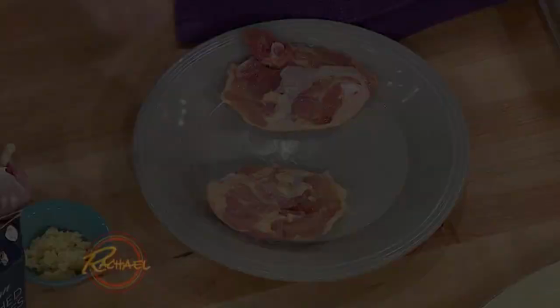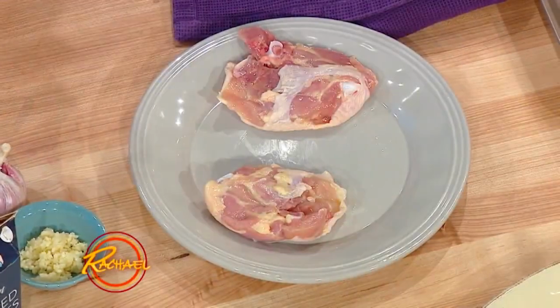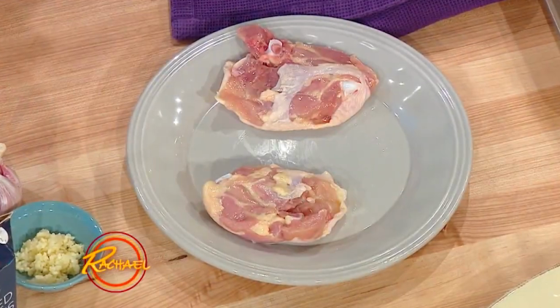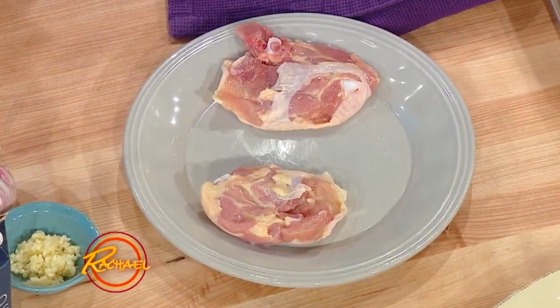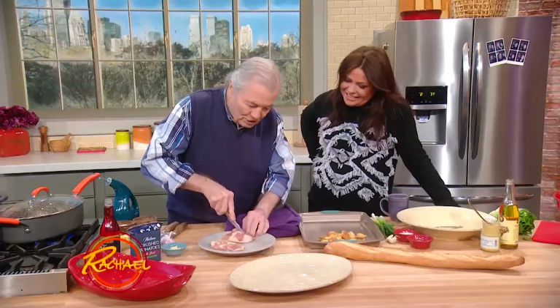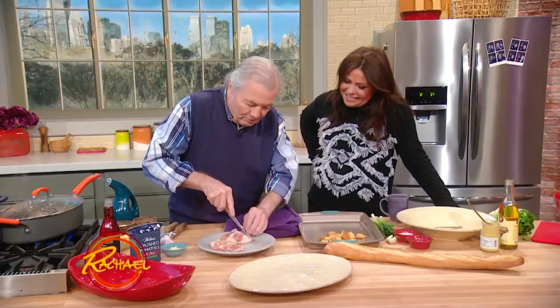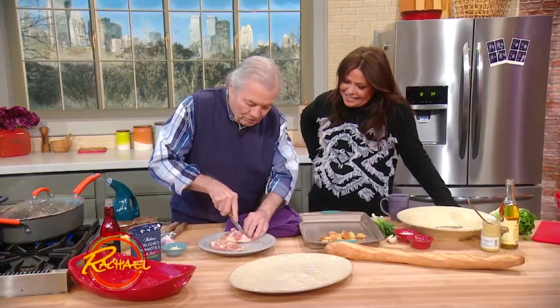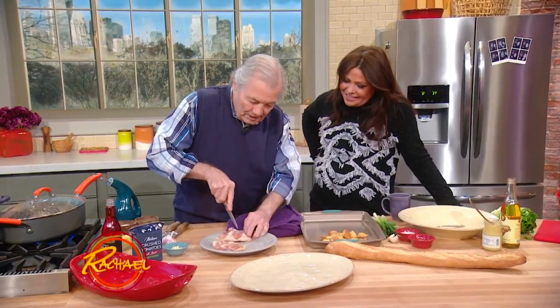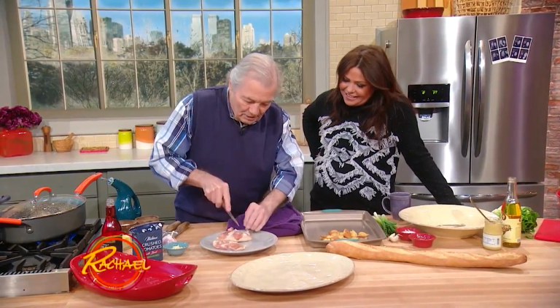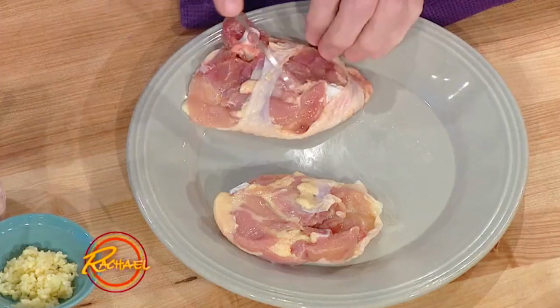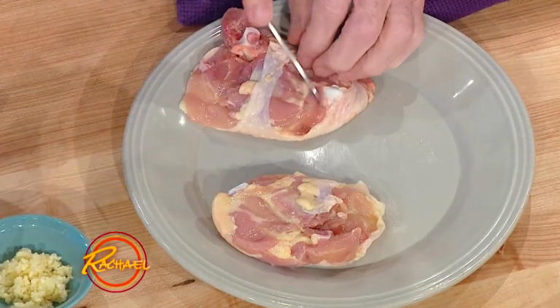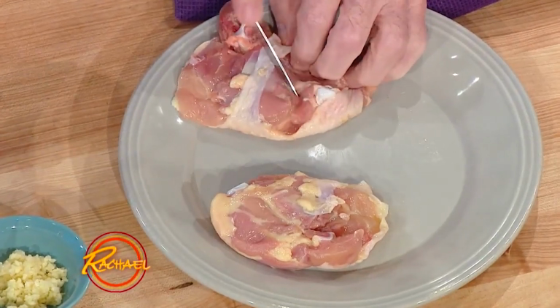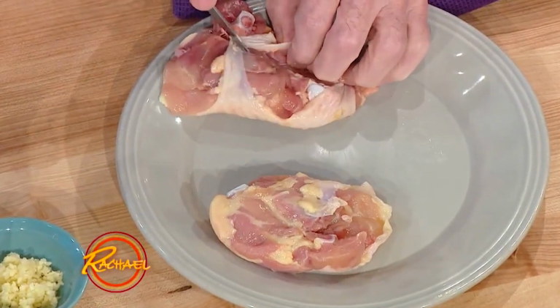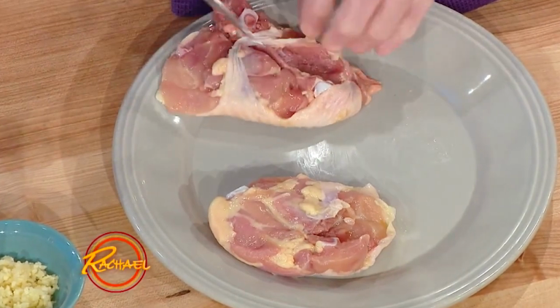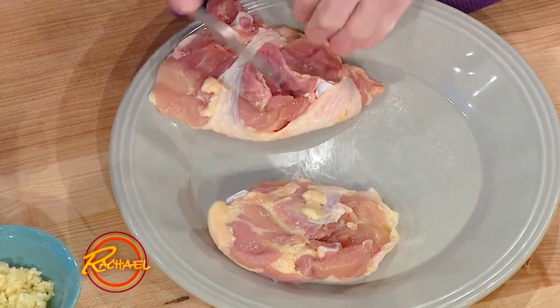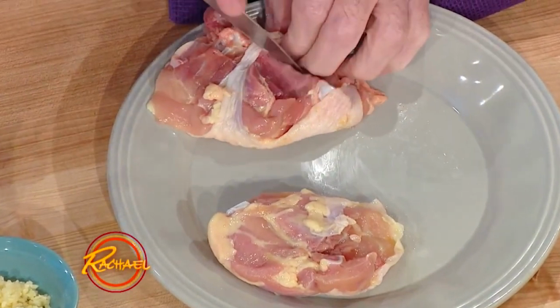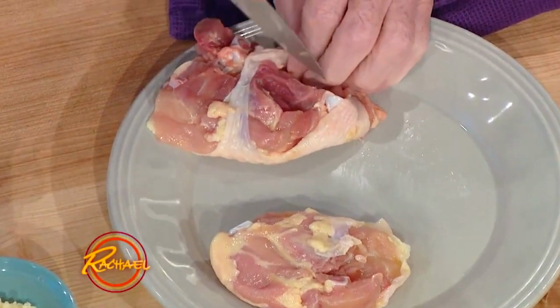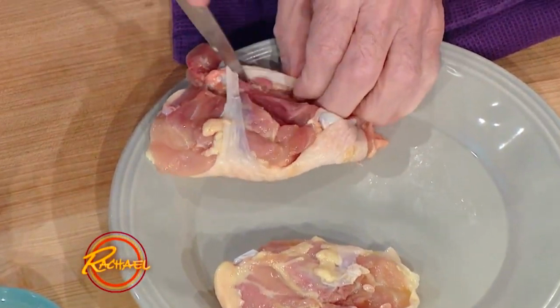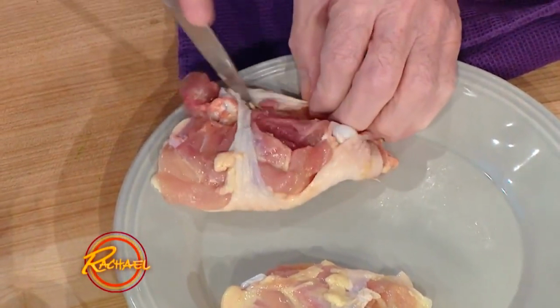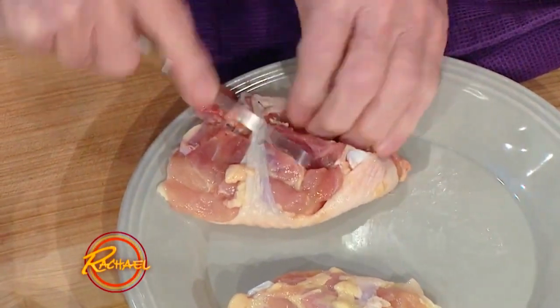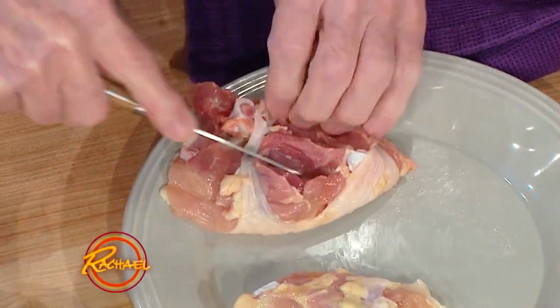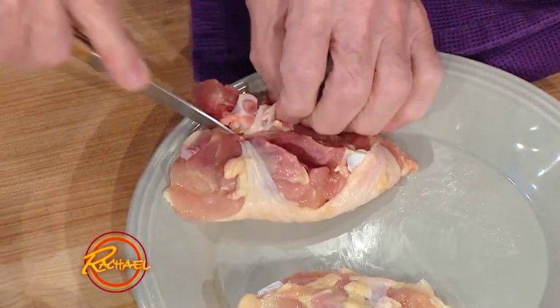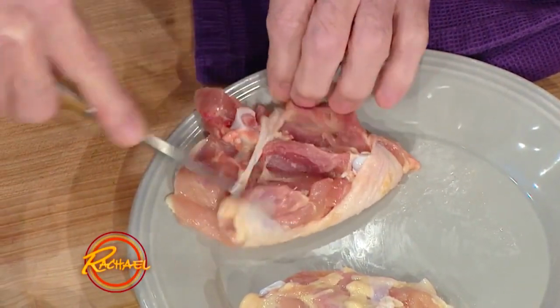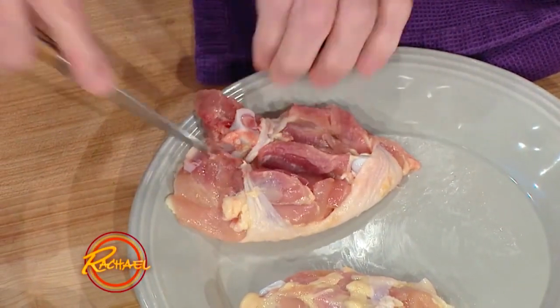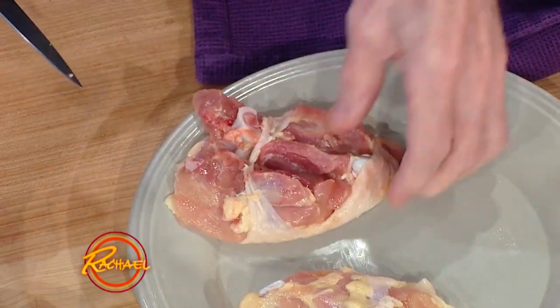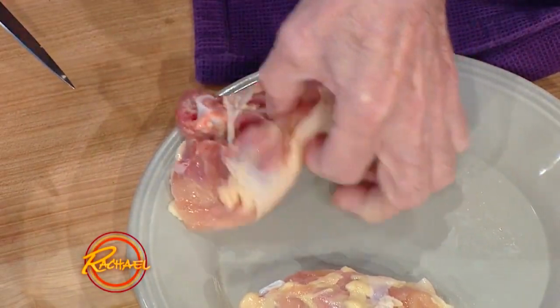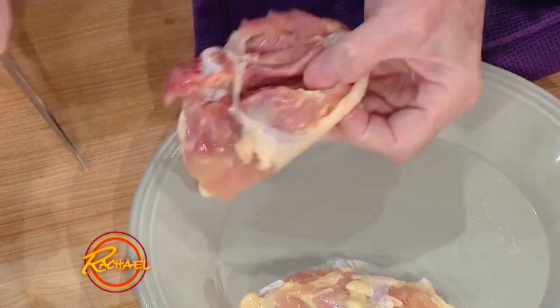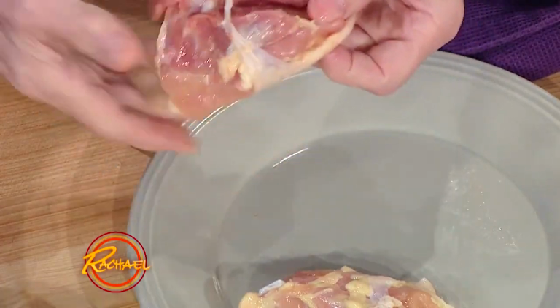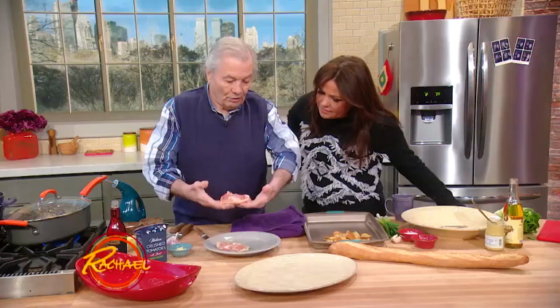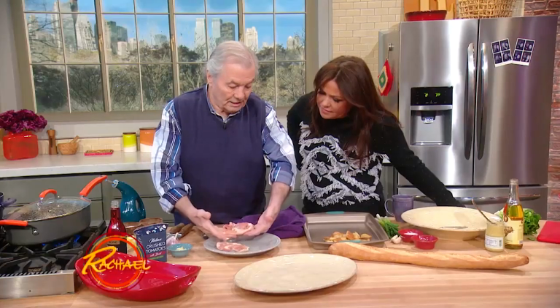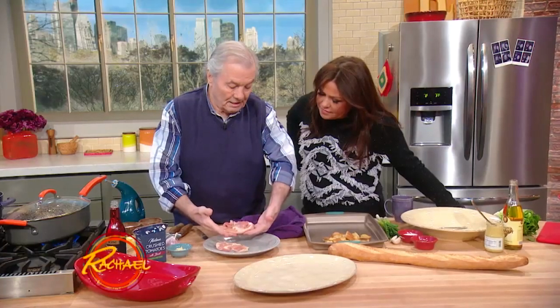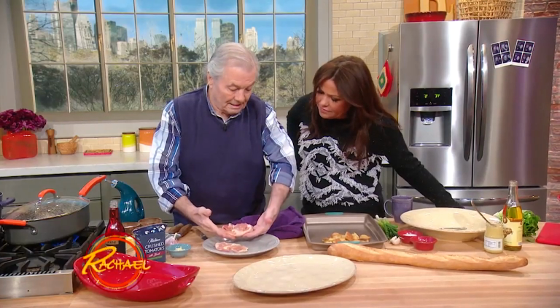You know what I did here? I cut on each side of the bone. See the bone here in the center? So that exposed the bone. So like this, I will put it in the skillet and cook it on the skin. That's it.